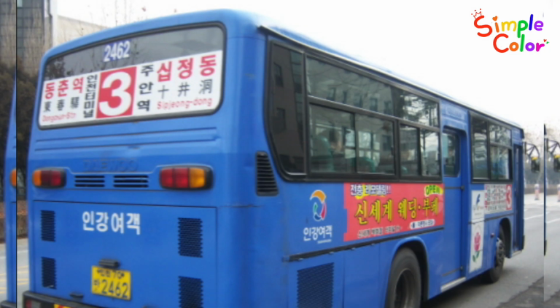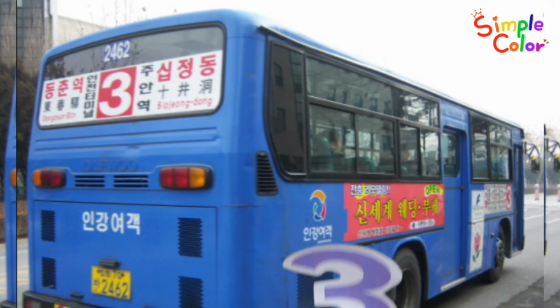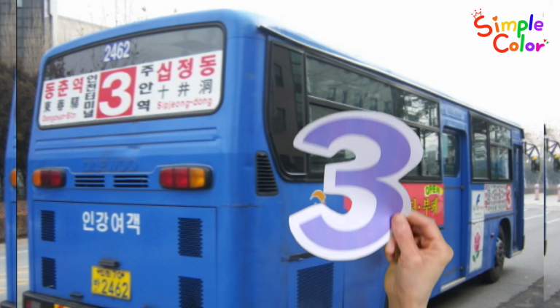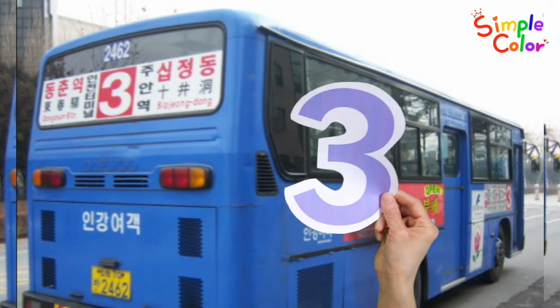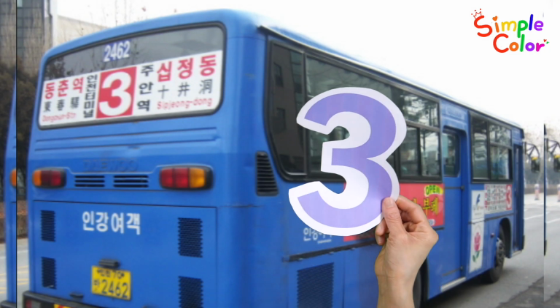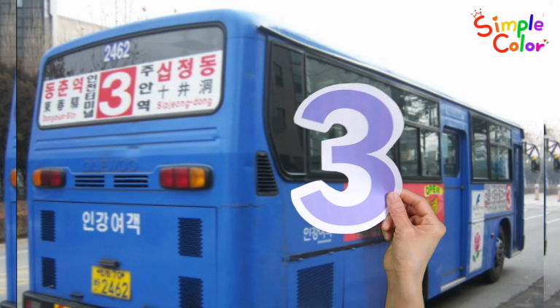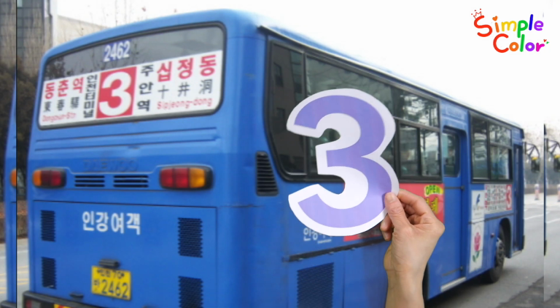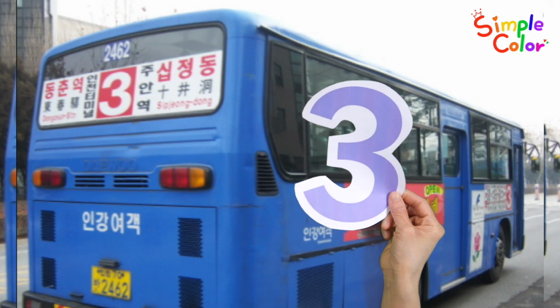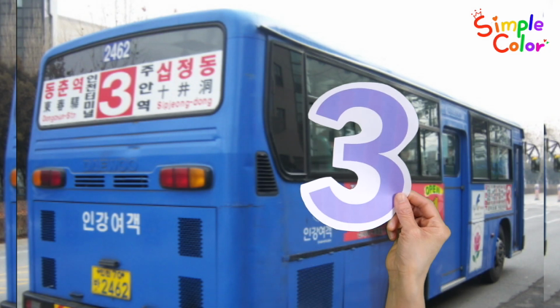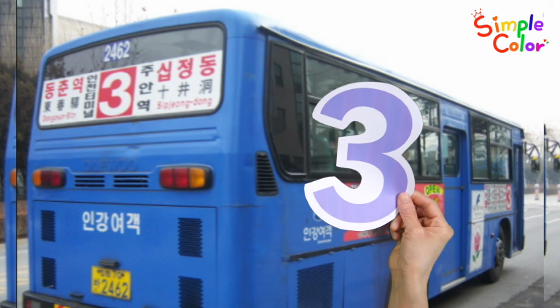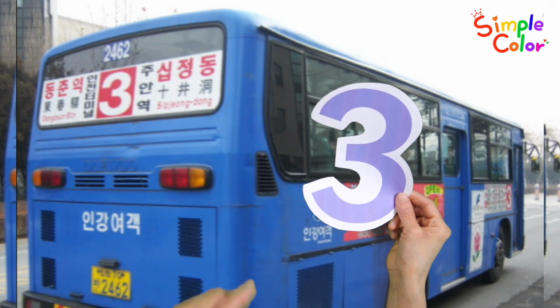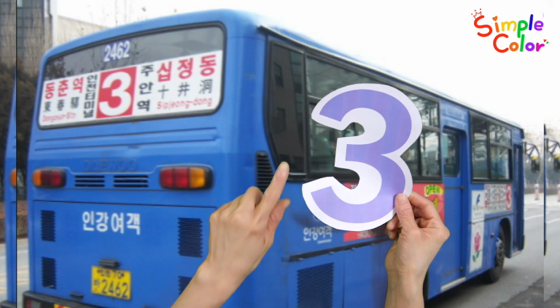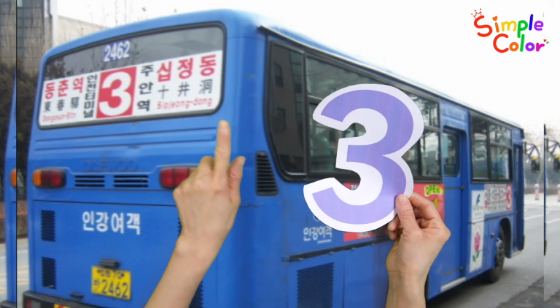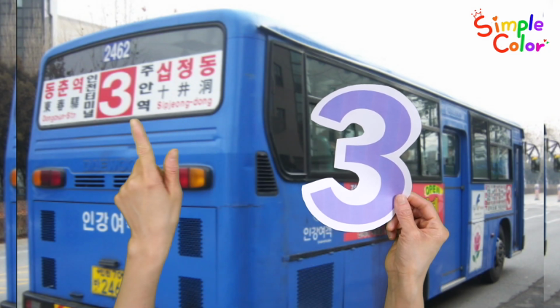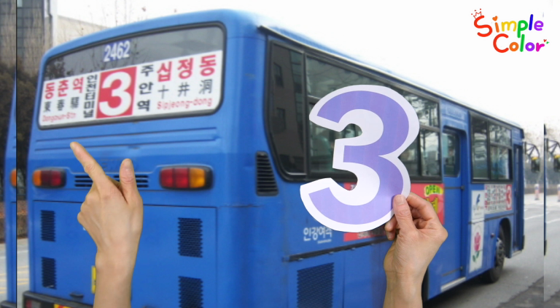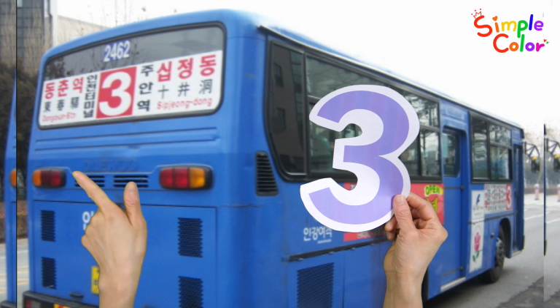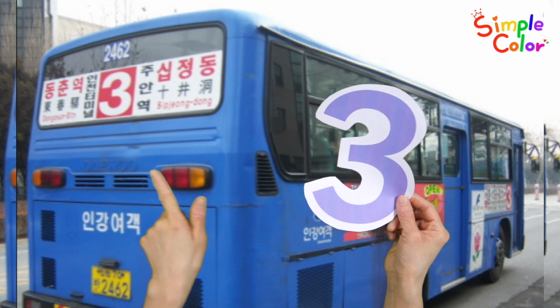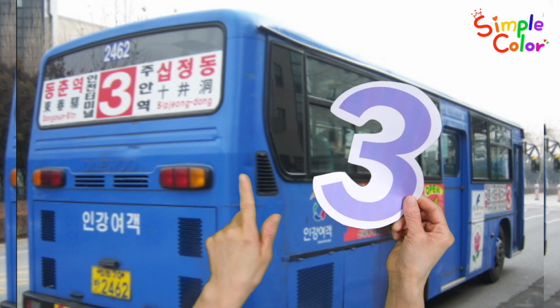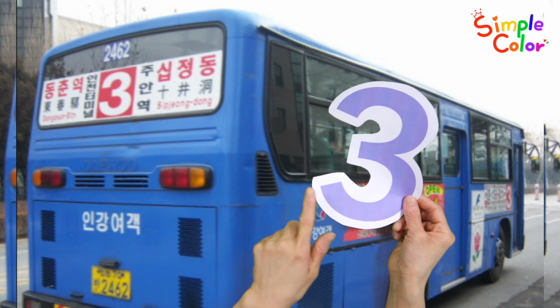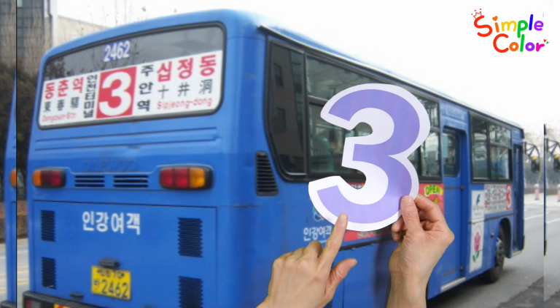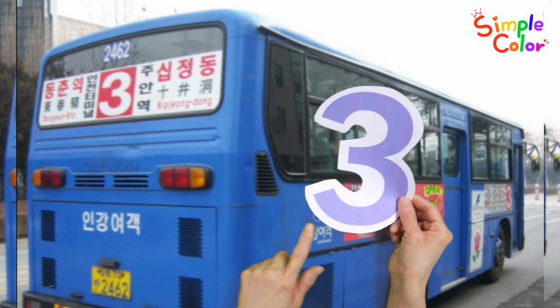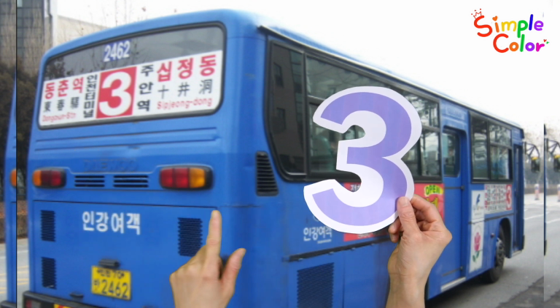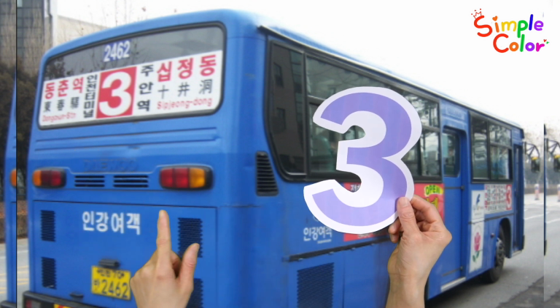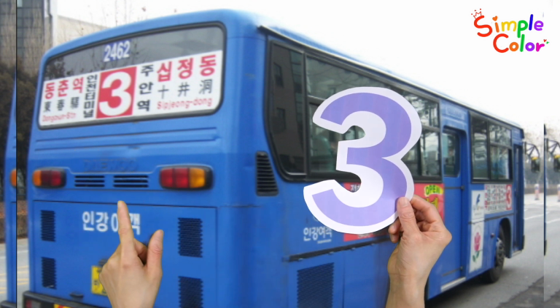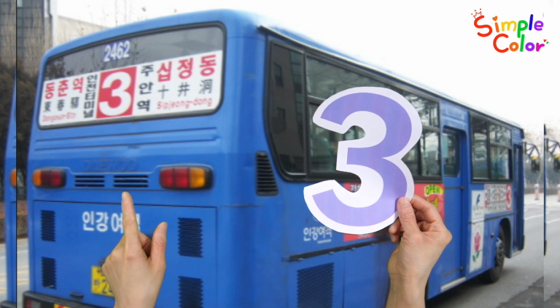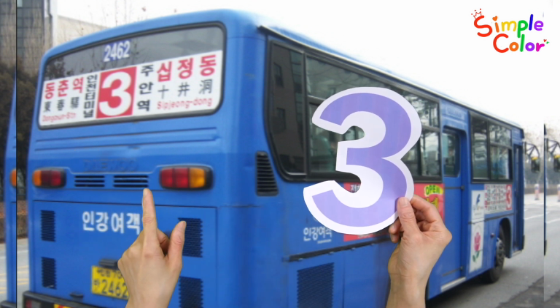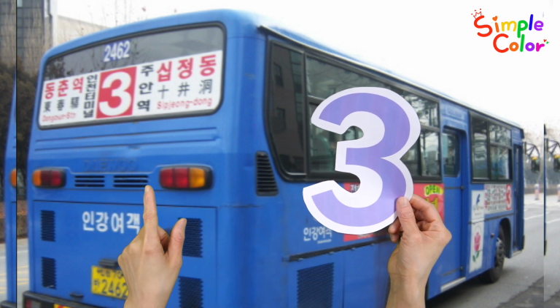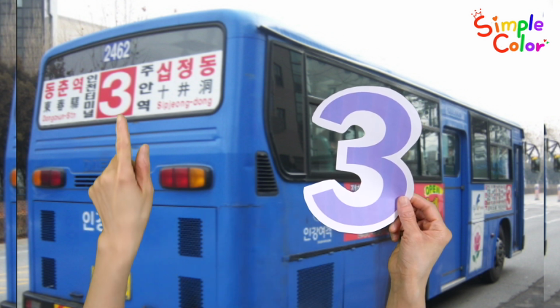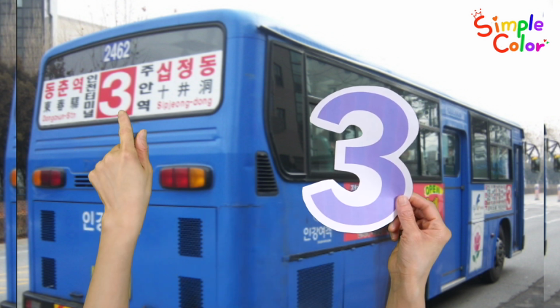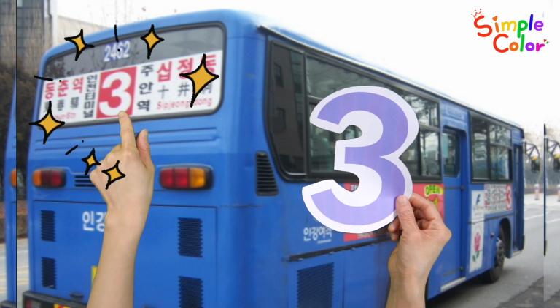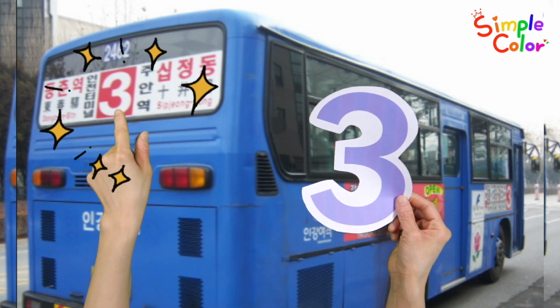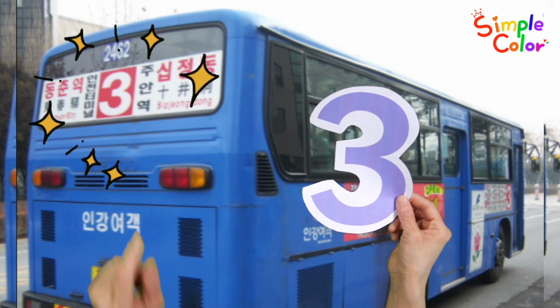It's the number three. Let's find the number three in the bus picture. Found it!